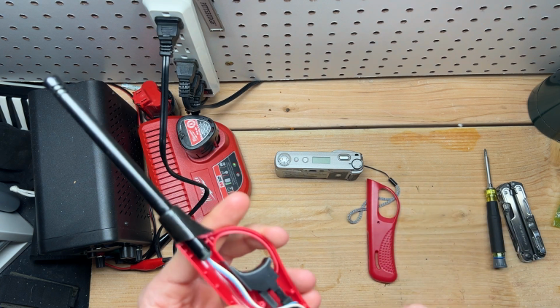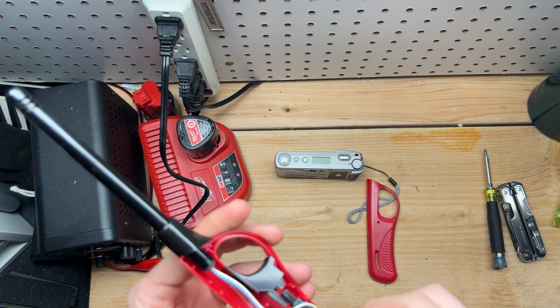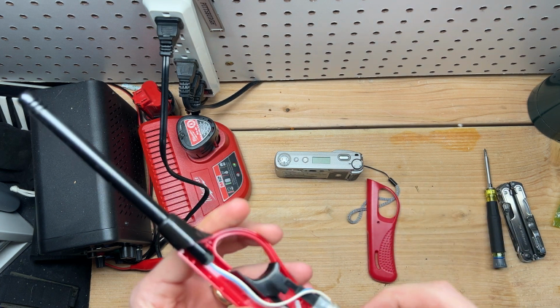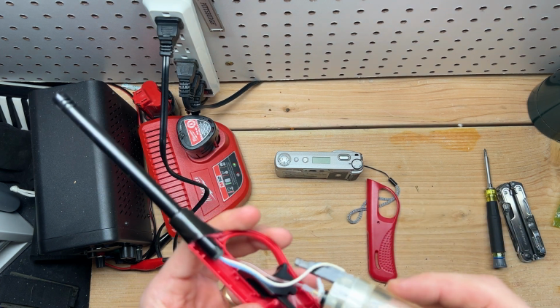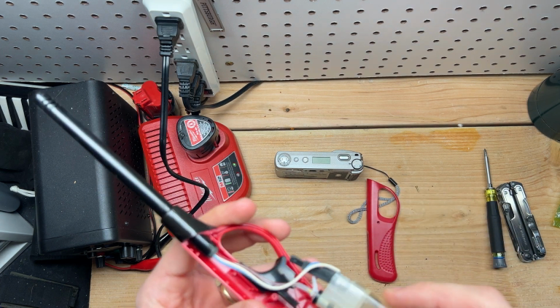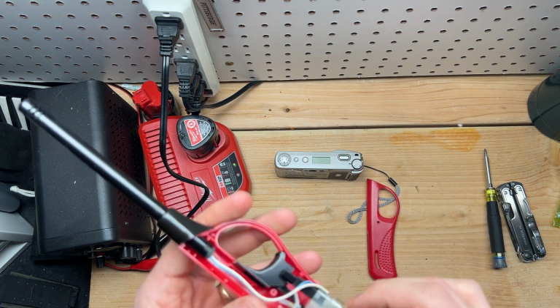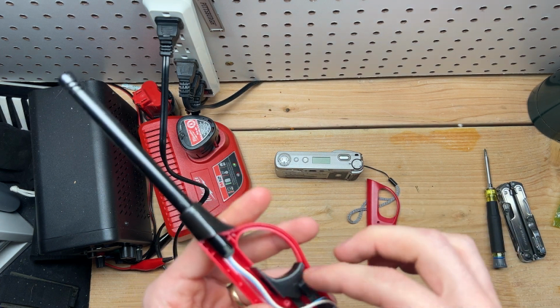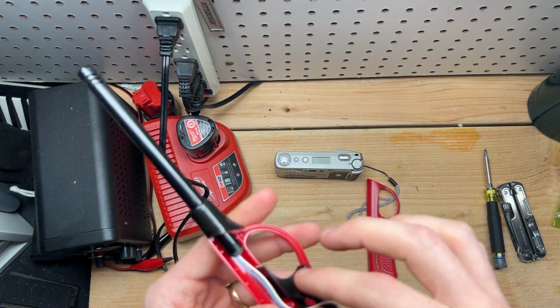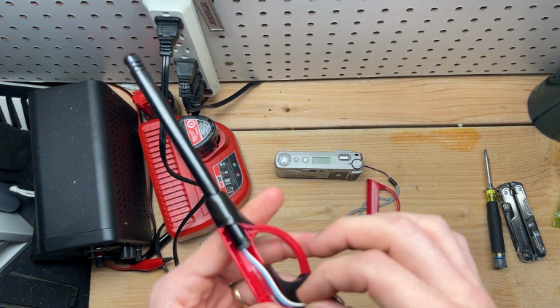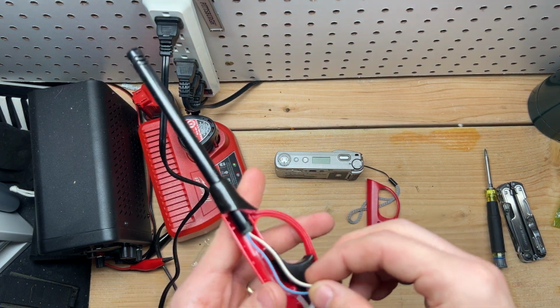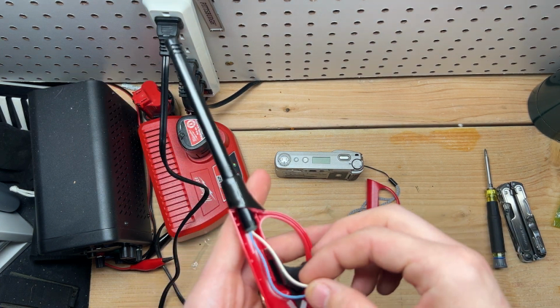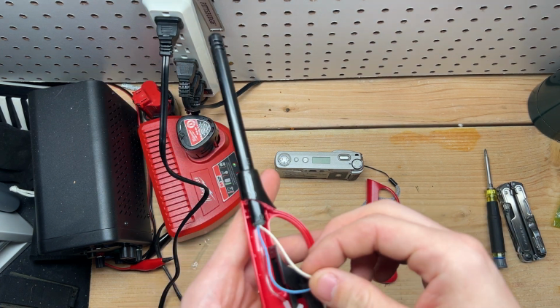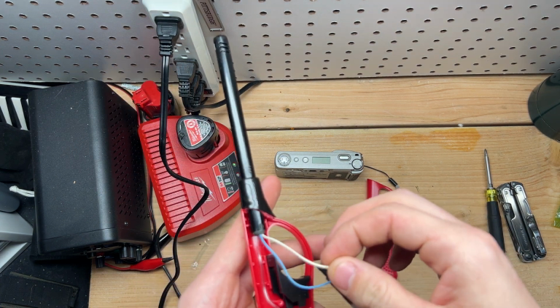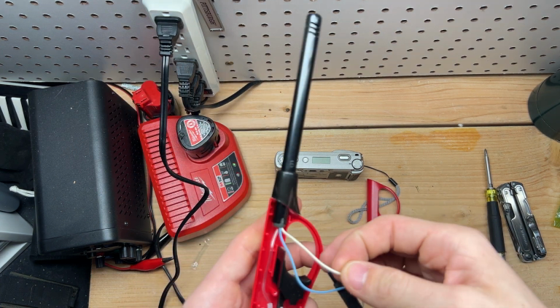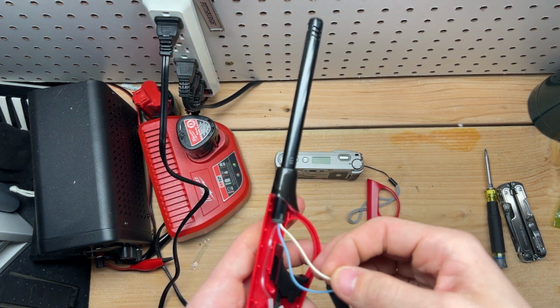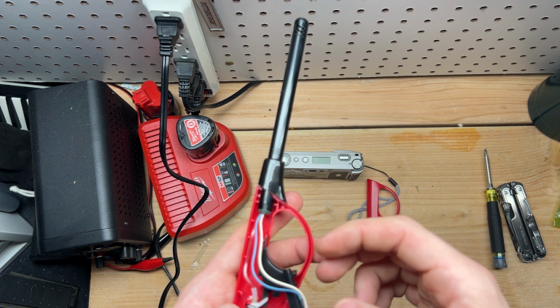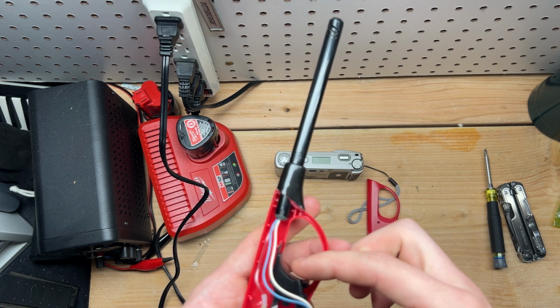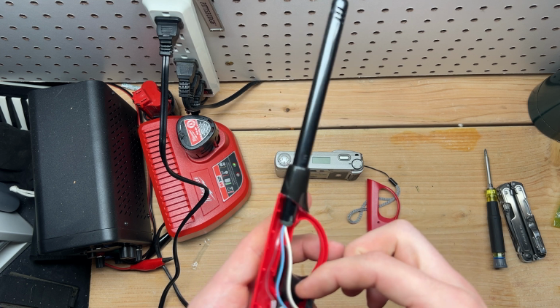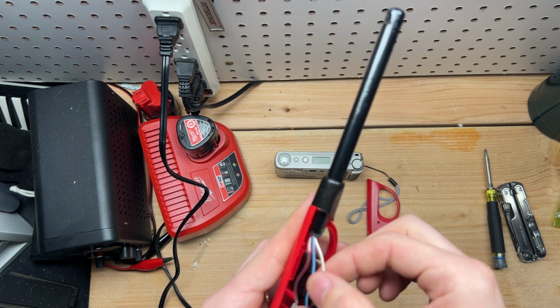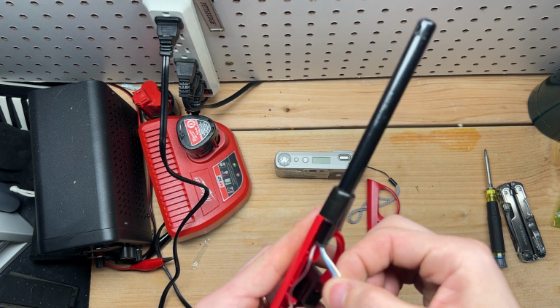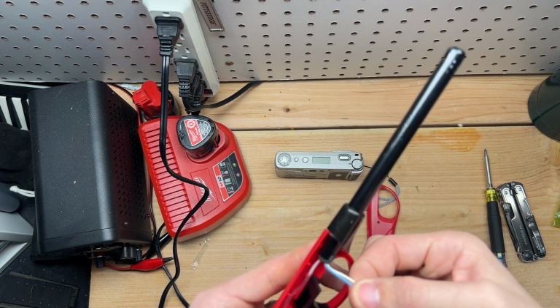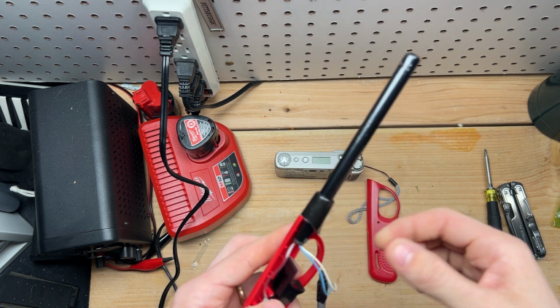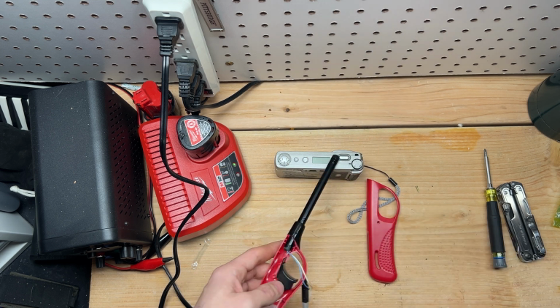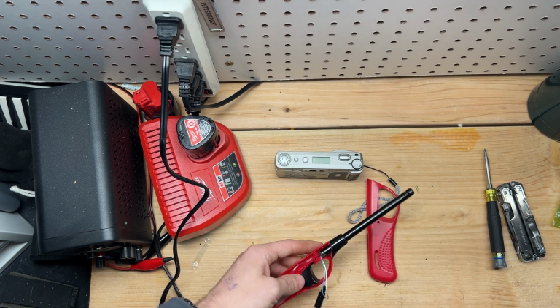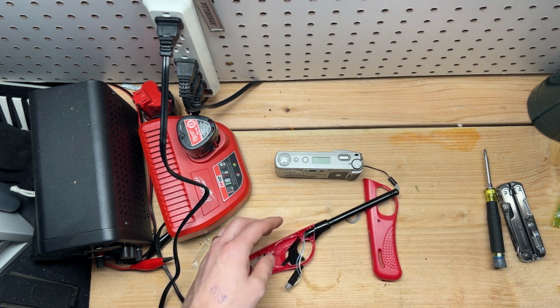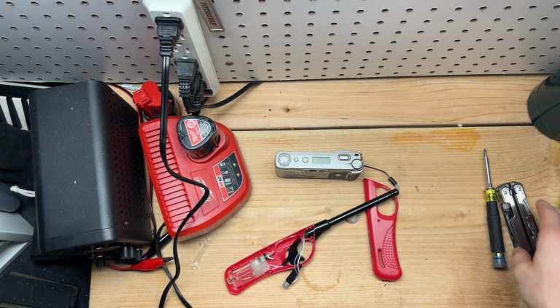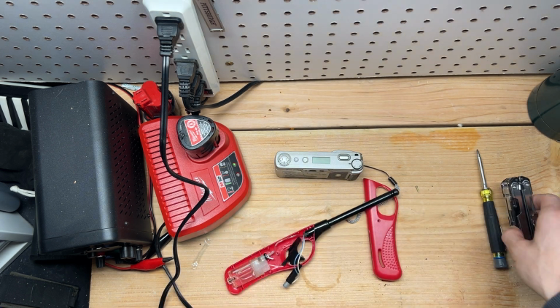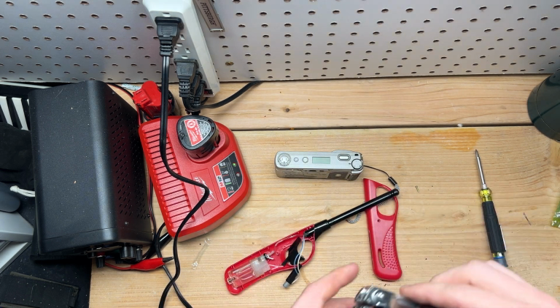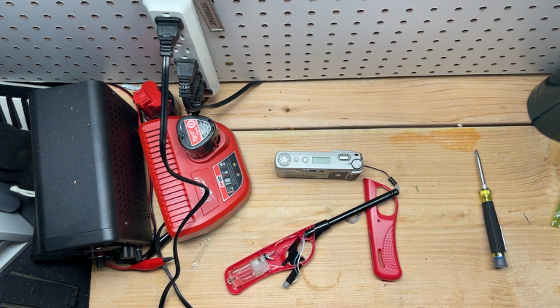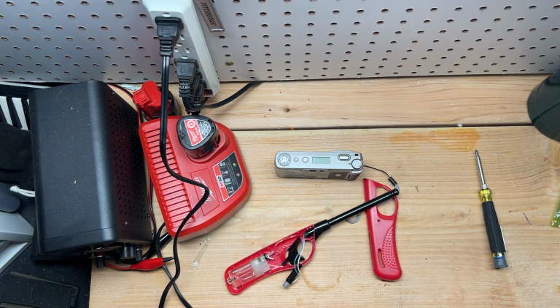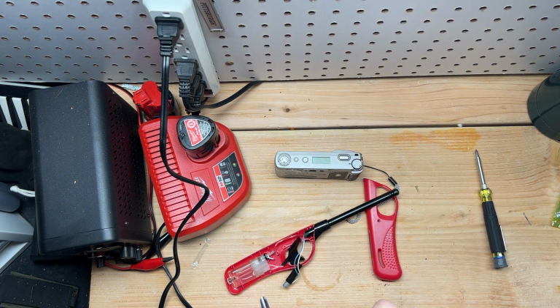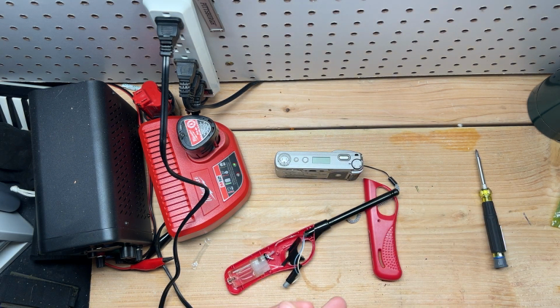Proceed with caution. This isn't terribly dangerous, but it's also not very safe. You need the blue wire — you do it with the blue wire.